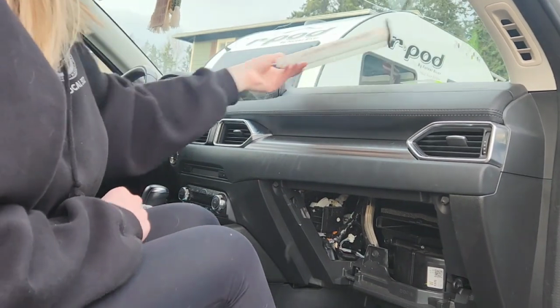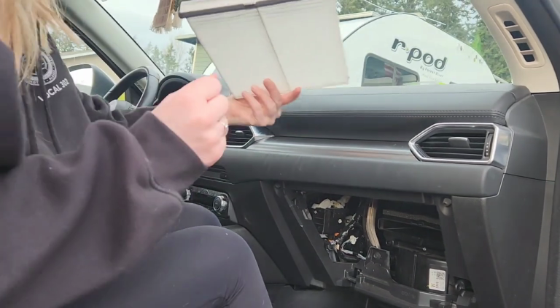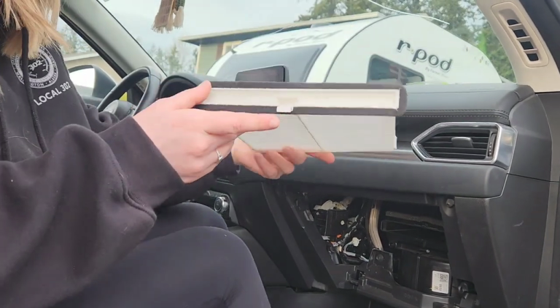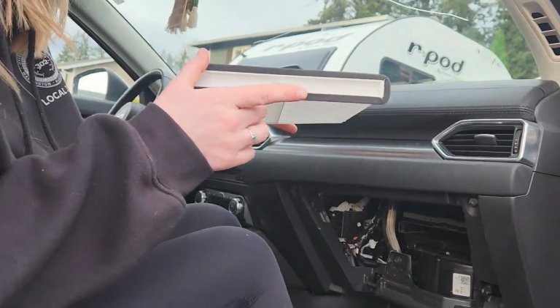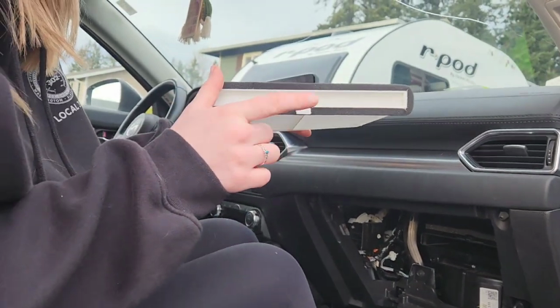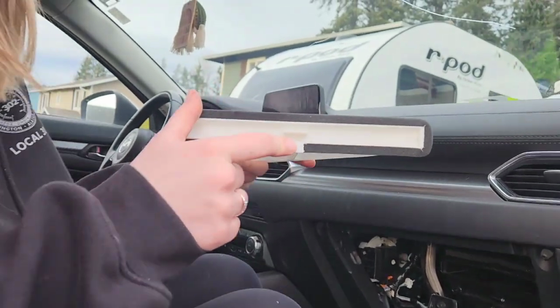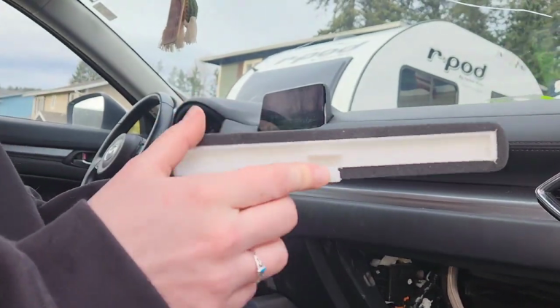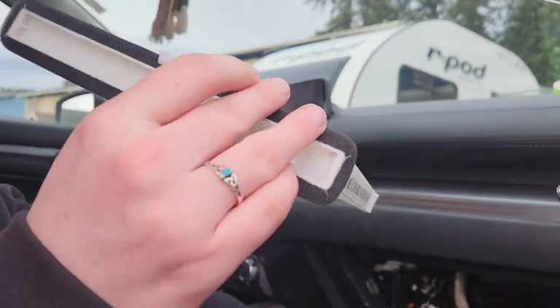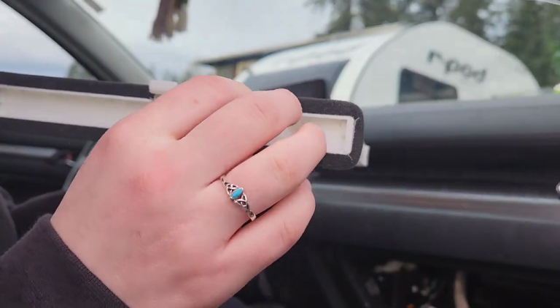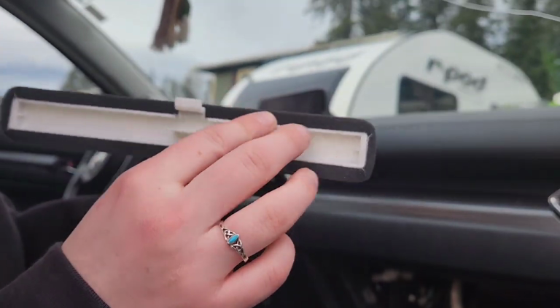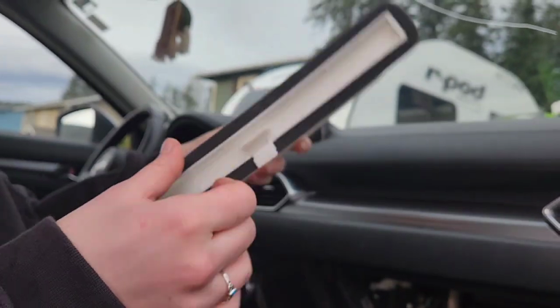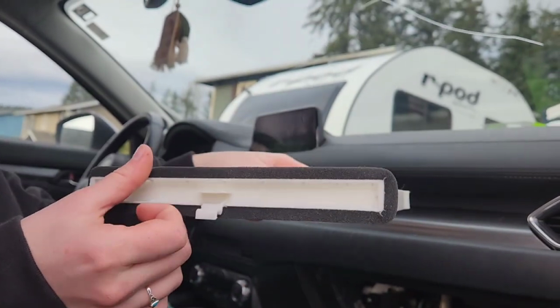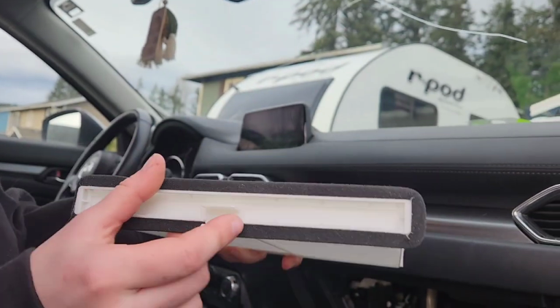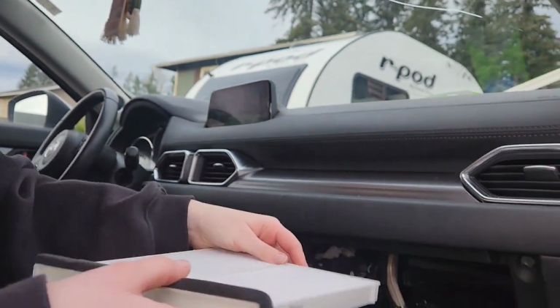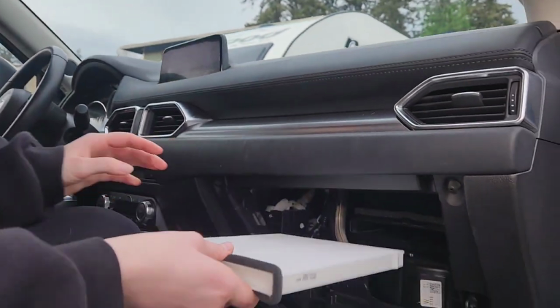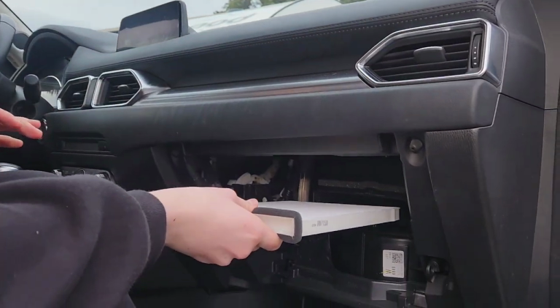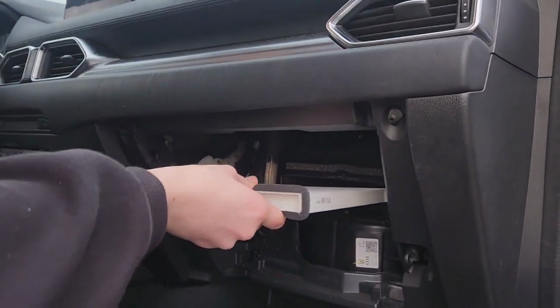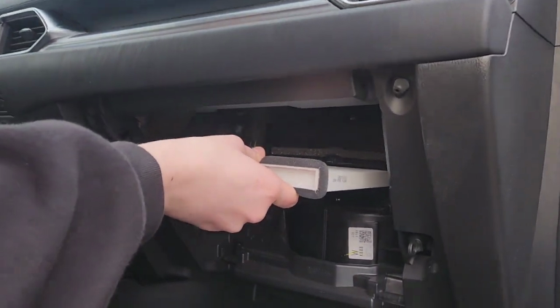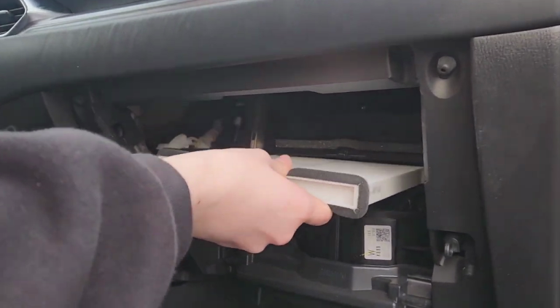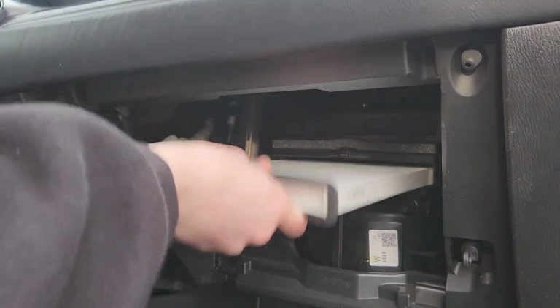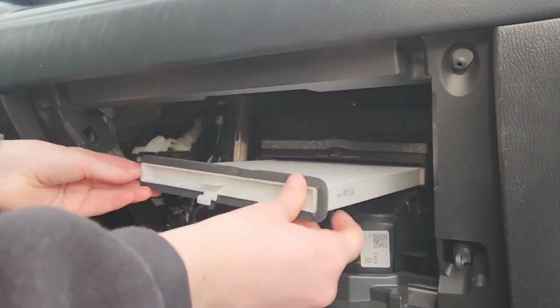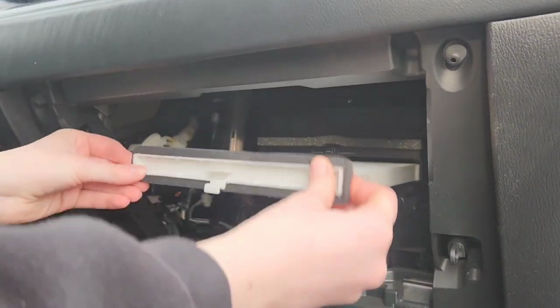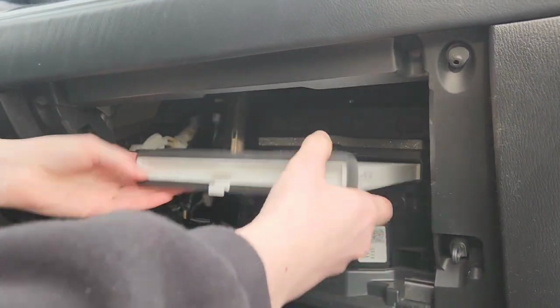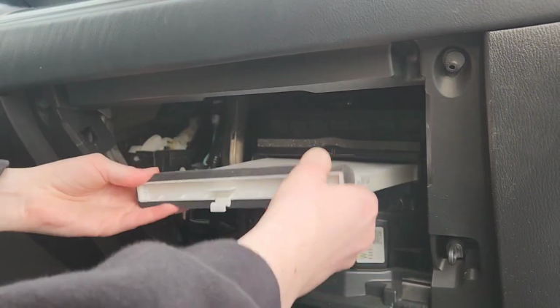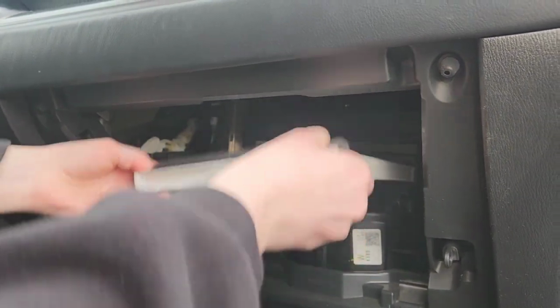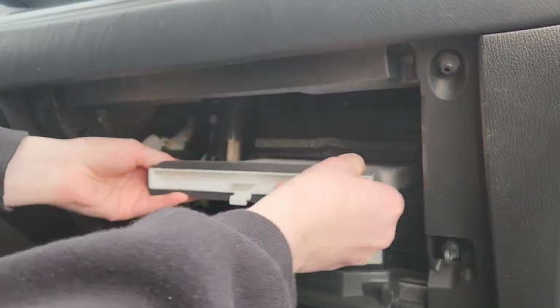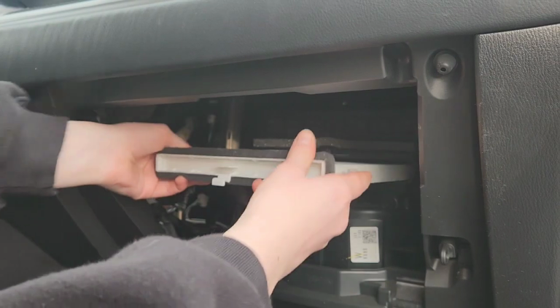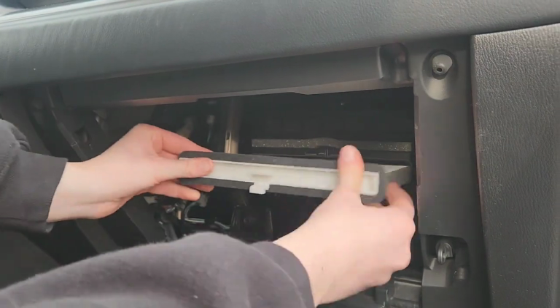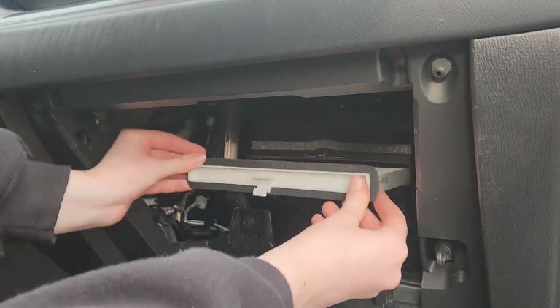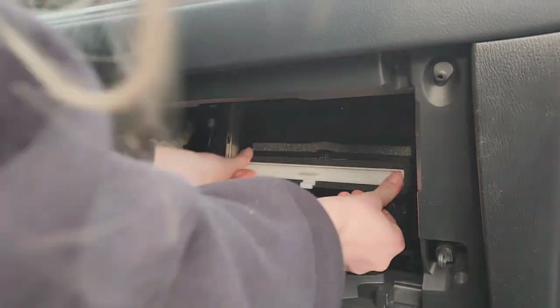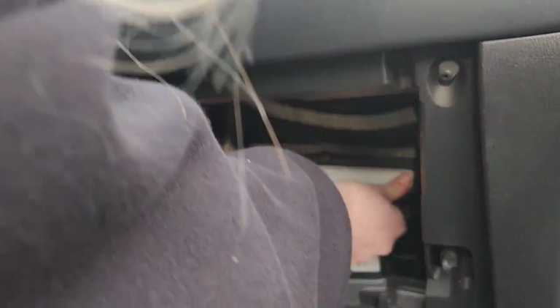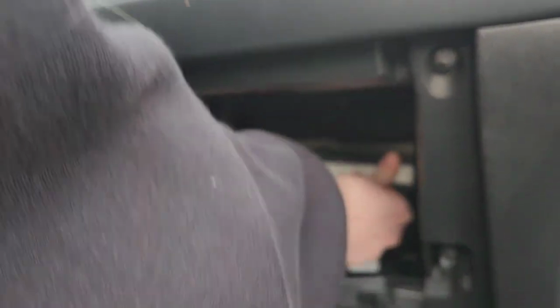Take the new one. Your tab should be on the bottom. If it looks like this, it's wrong. Put it back this way, and once you find the groove inside you should just be able to push it back in.